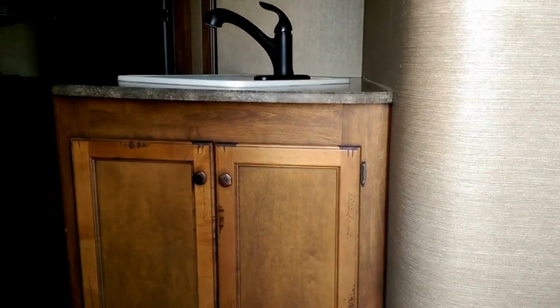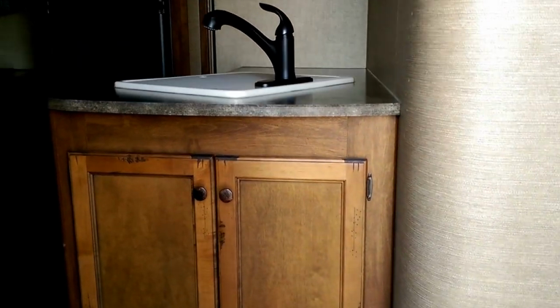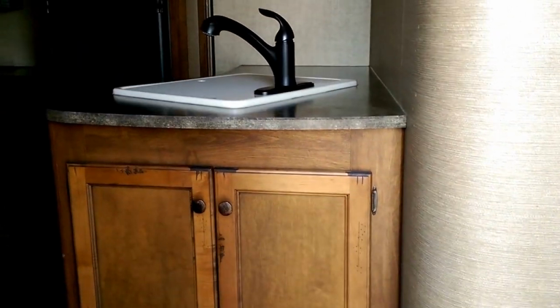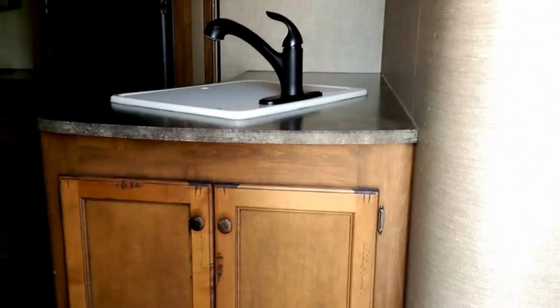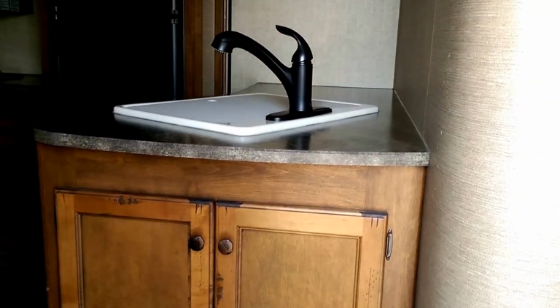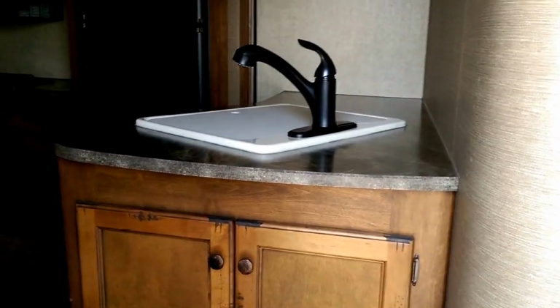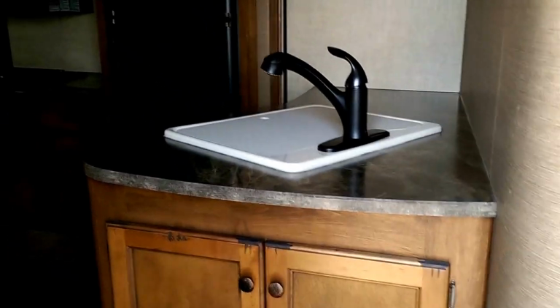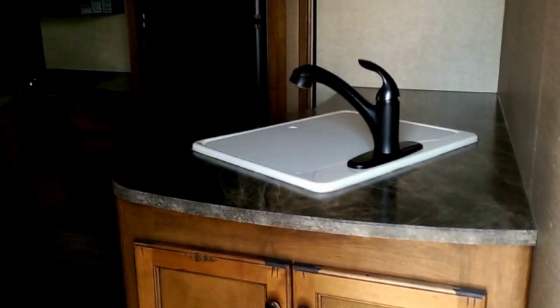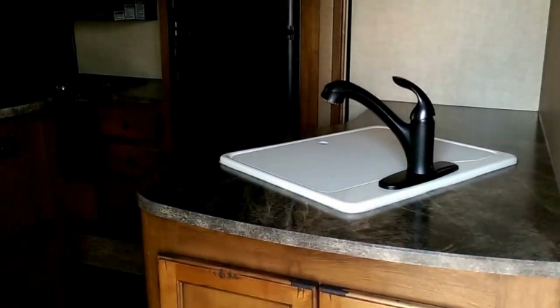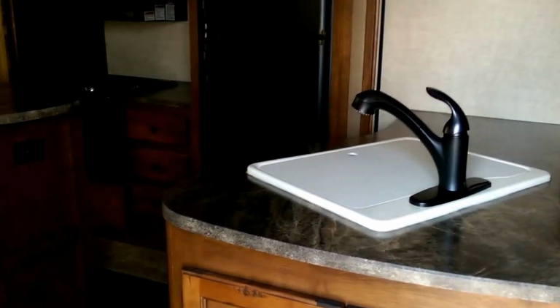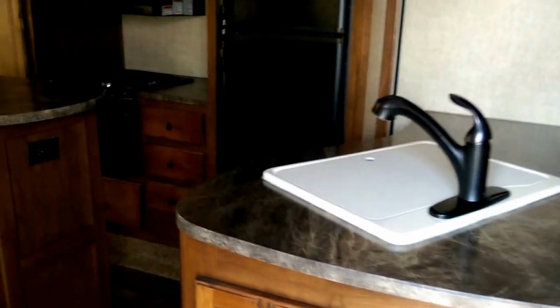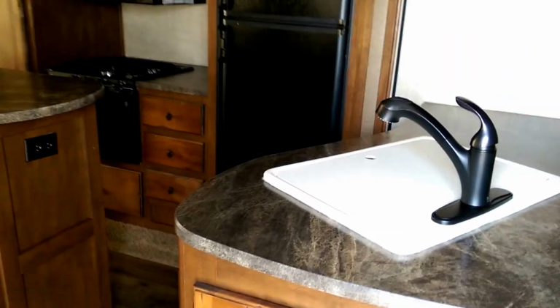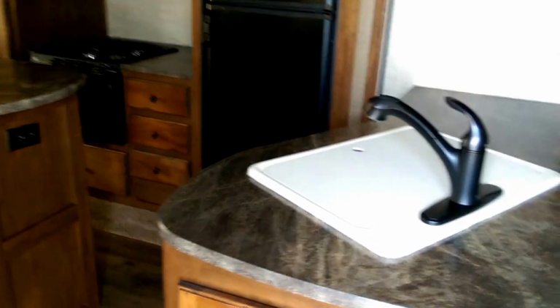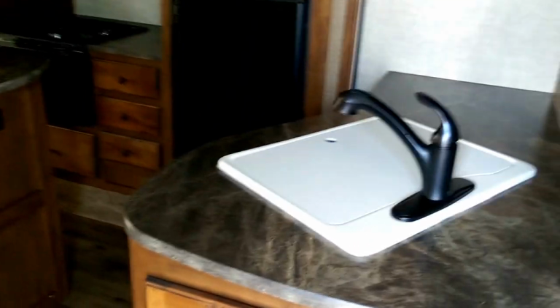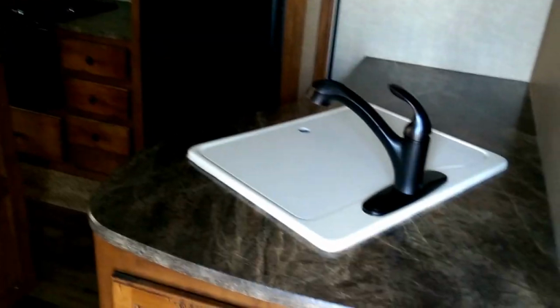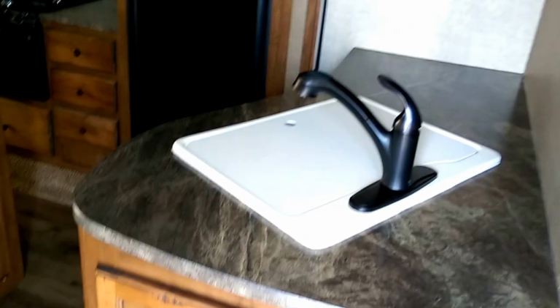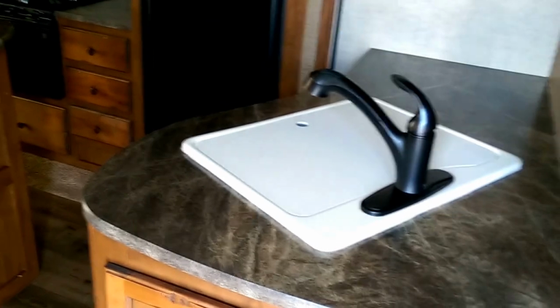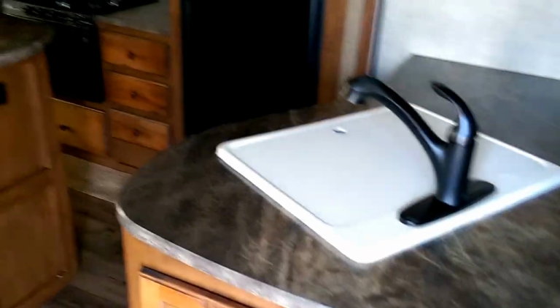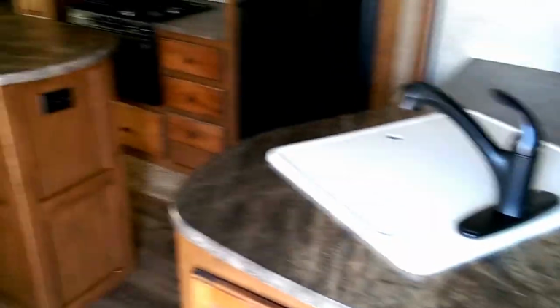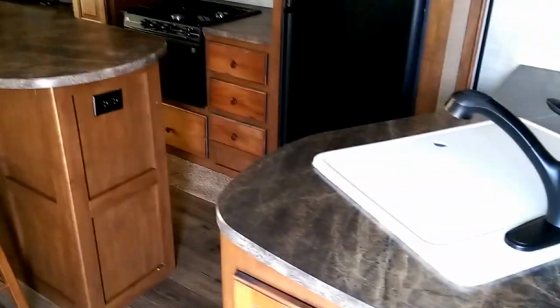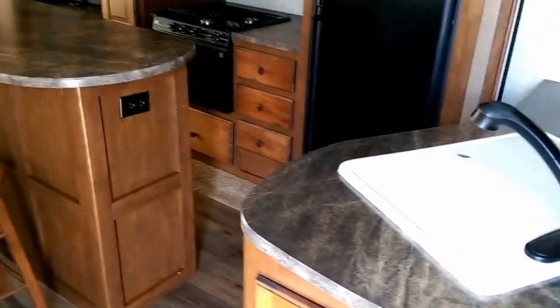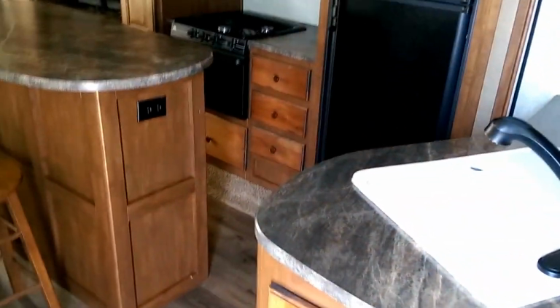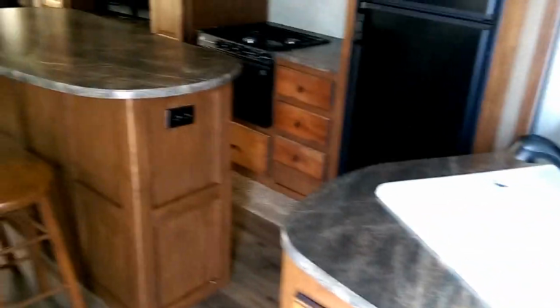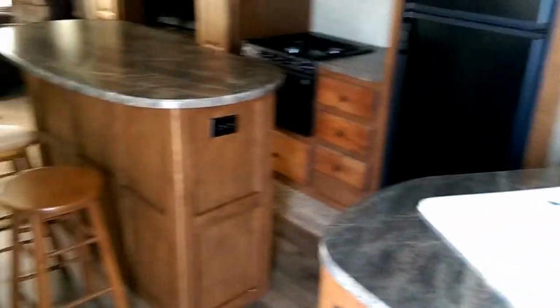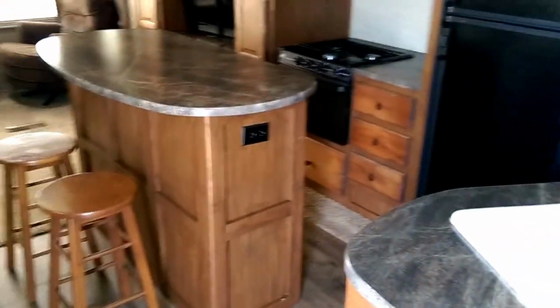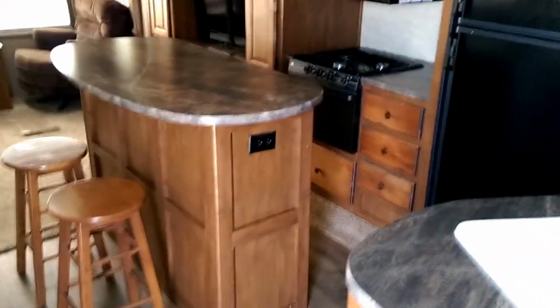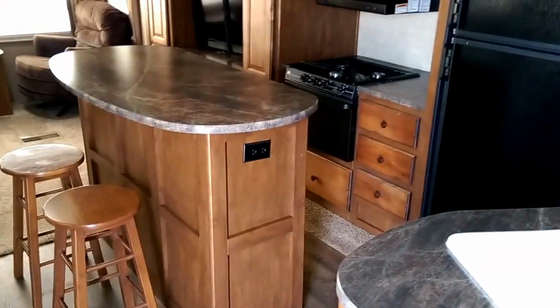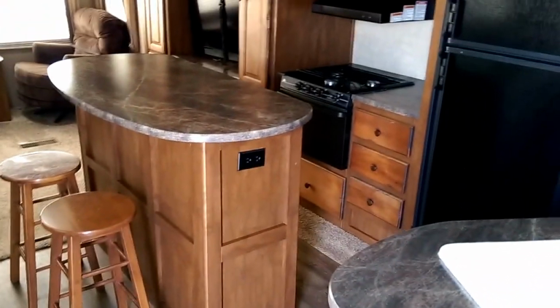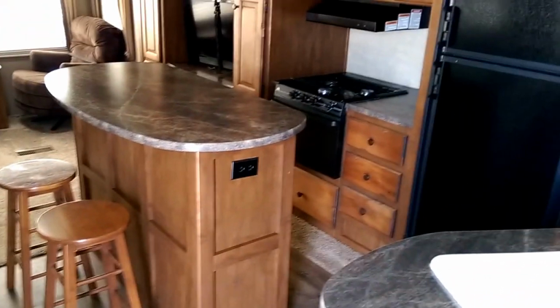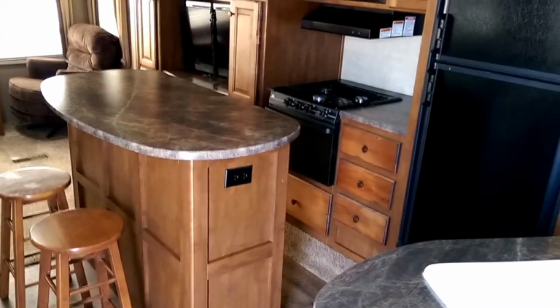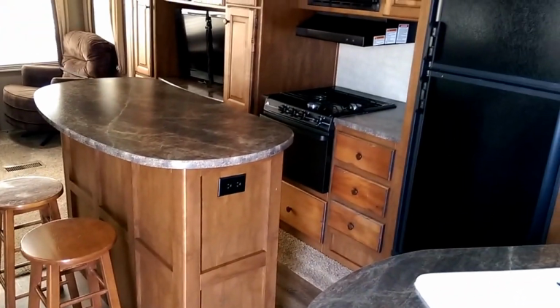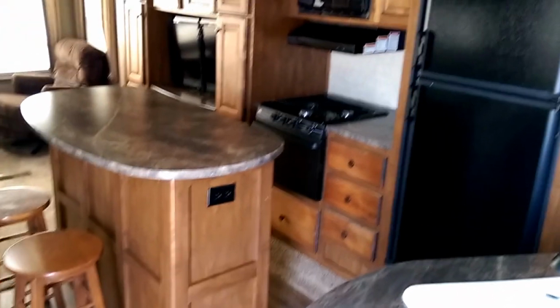As we make our way in, we are in the living room, and the first thing we see is our kitchen sink and the center island with the little bar stools.